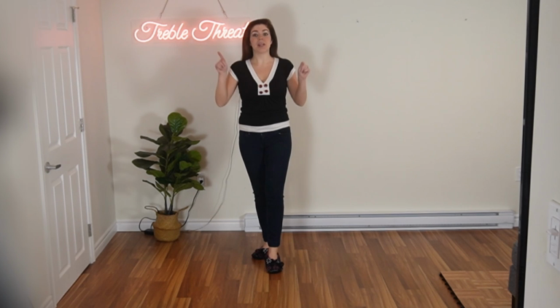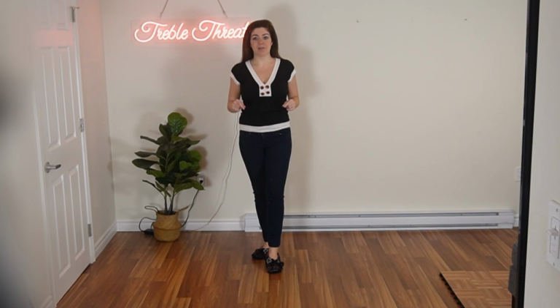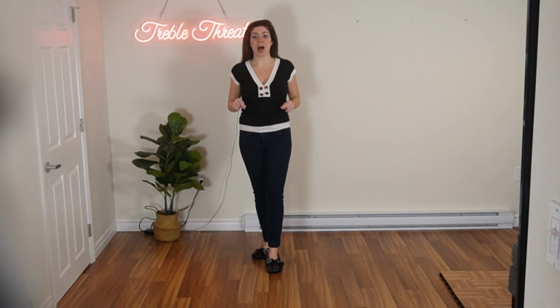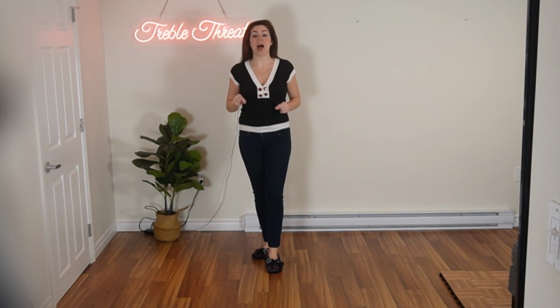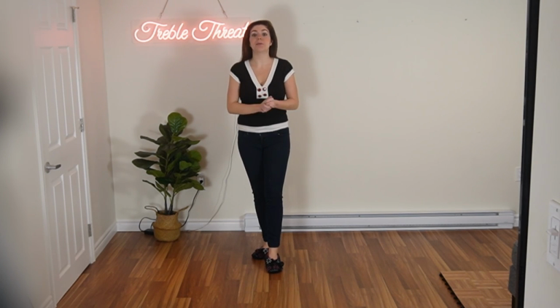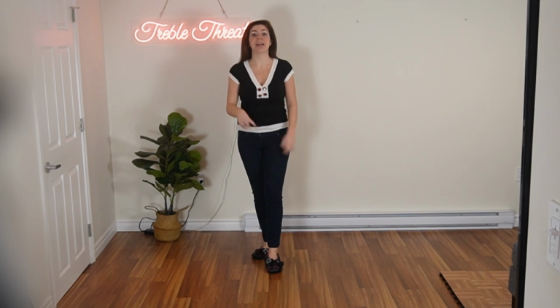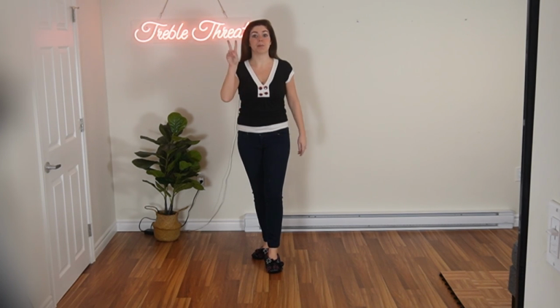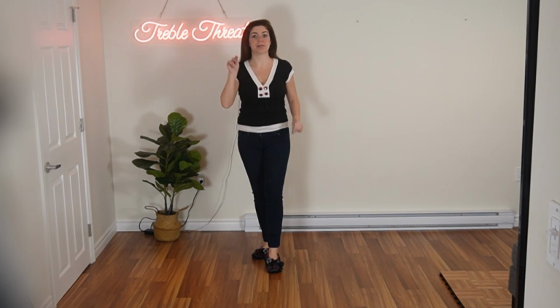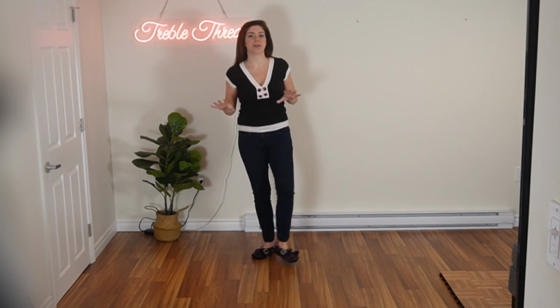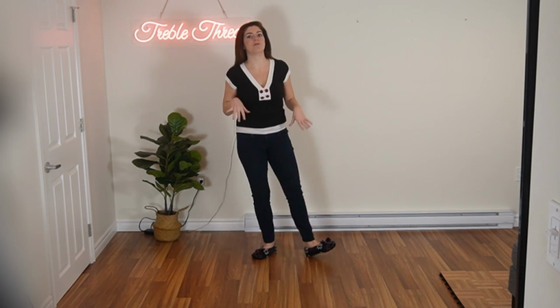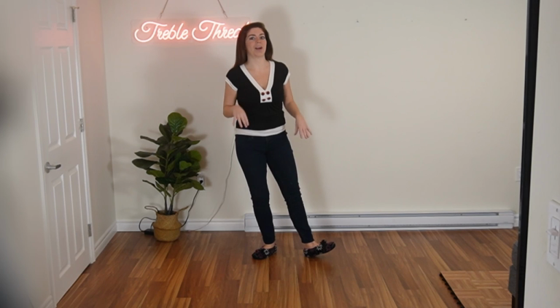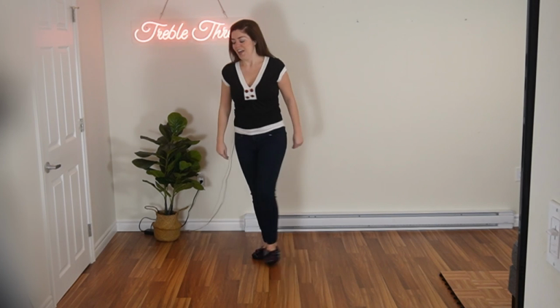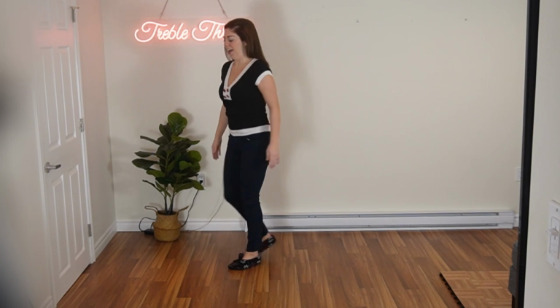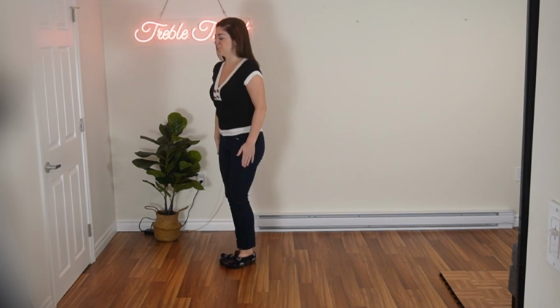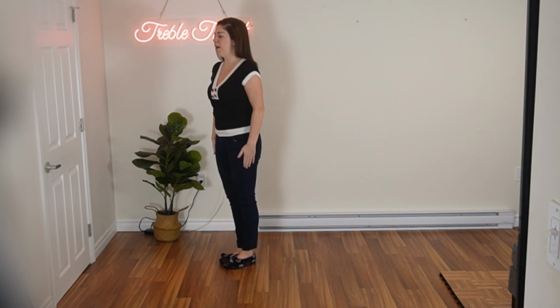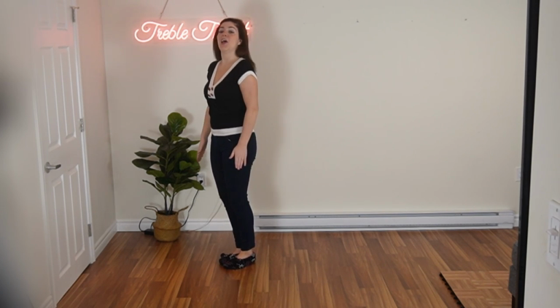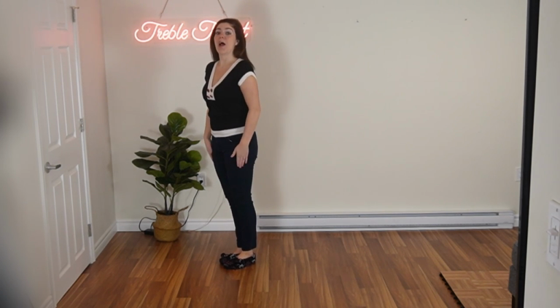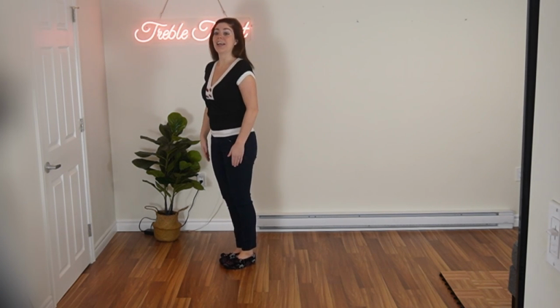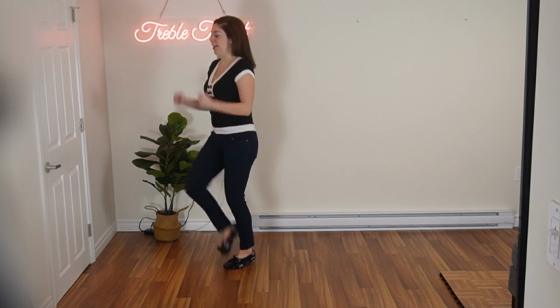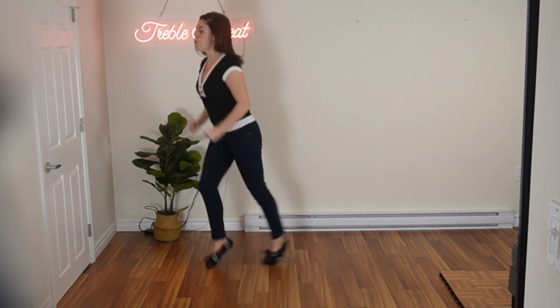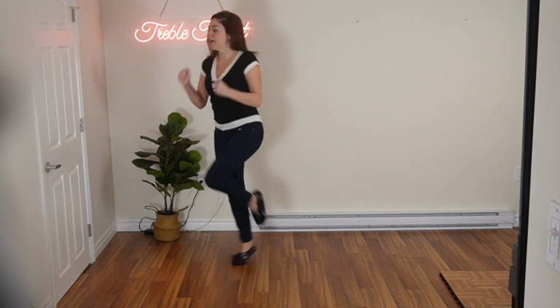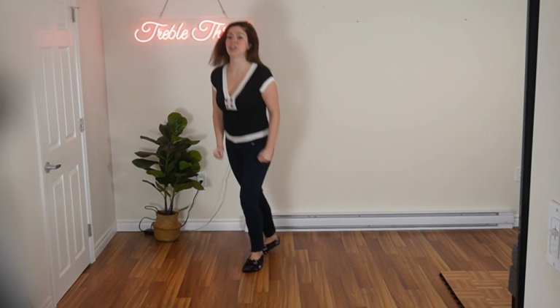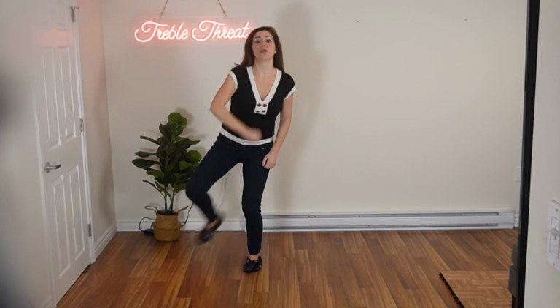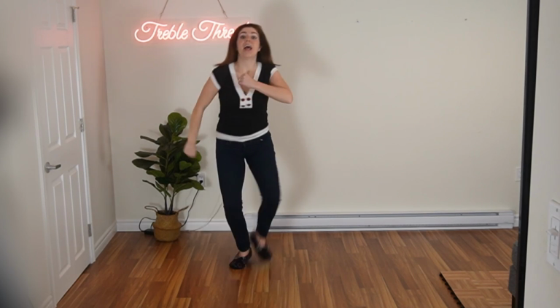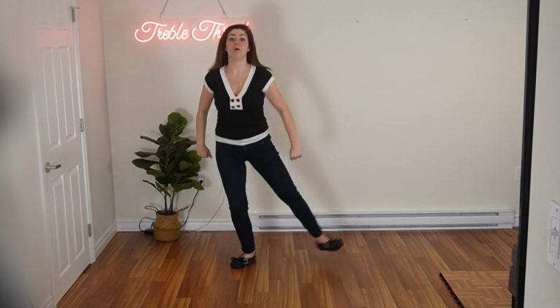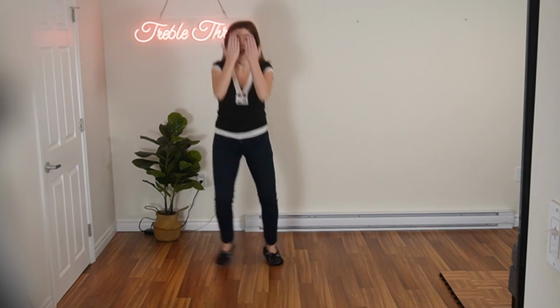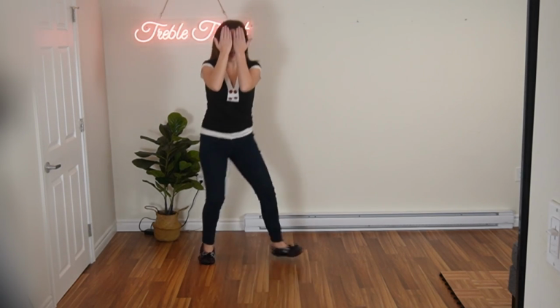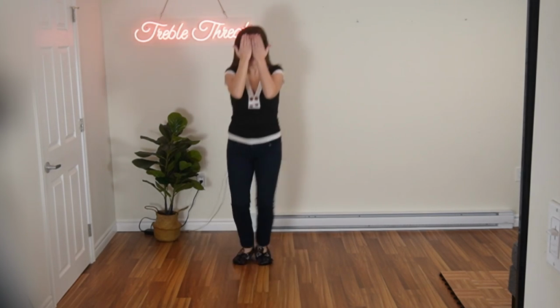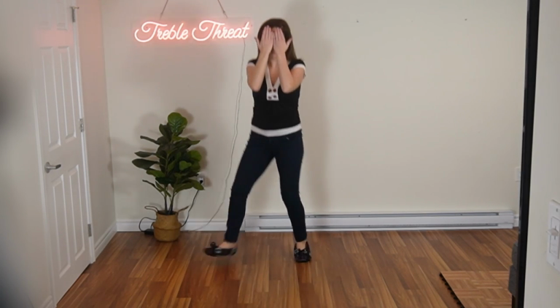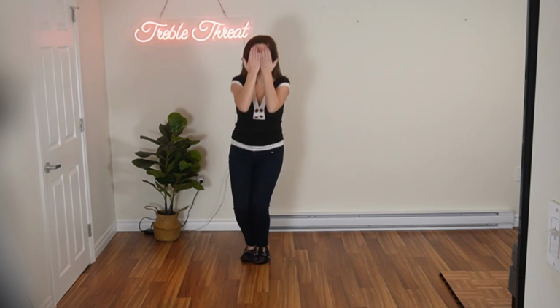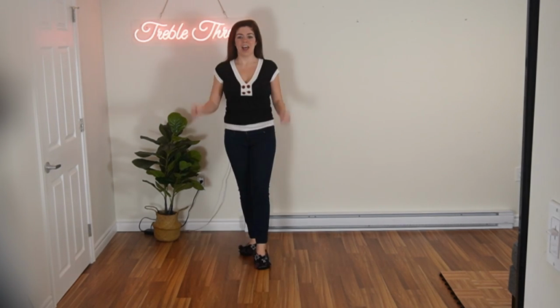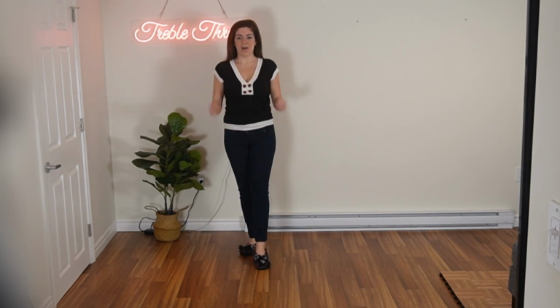So let's take it from the top and I'm going to be doing variation number two — the trickier footwork. Okay, get yourself ready. Ready and one, two, three, four, five, six.